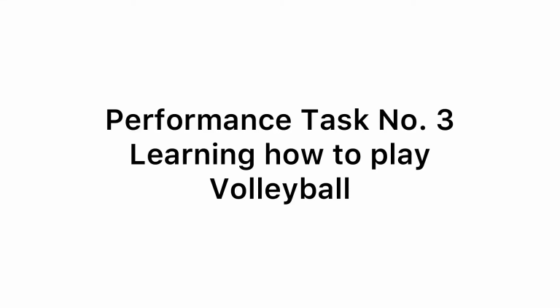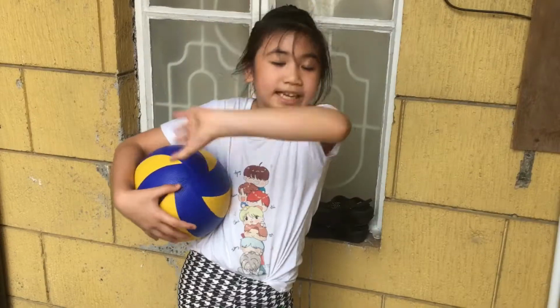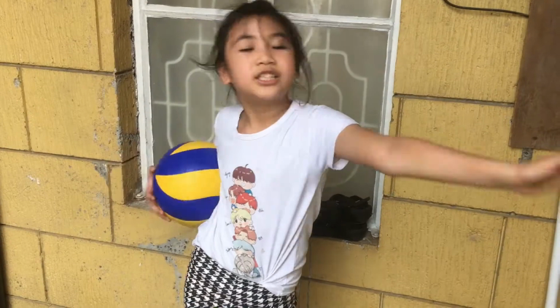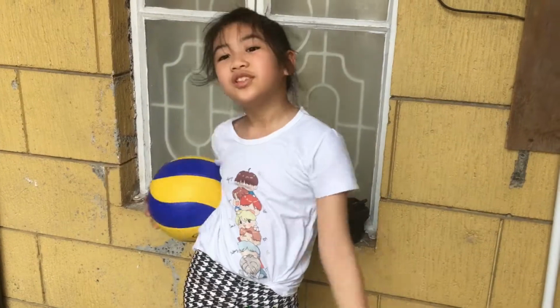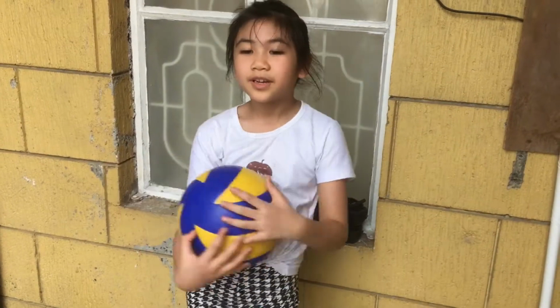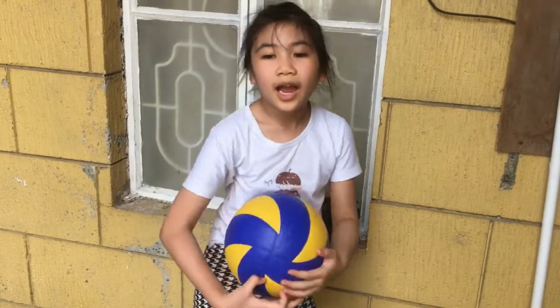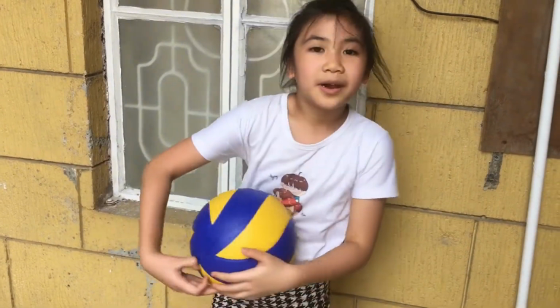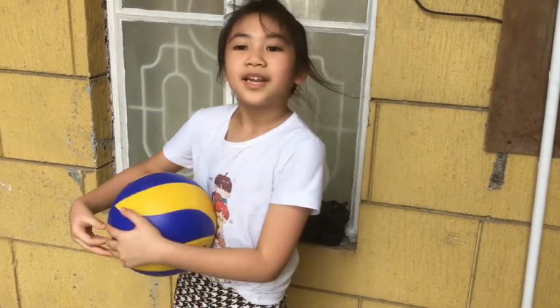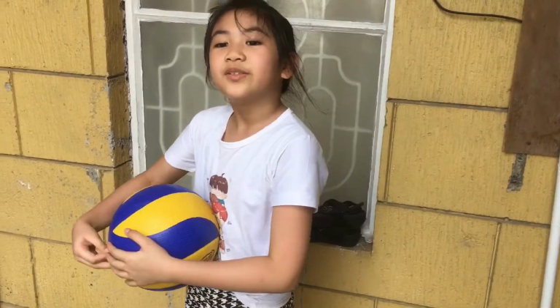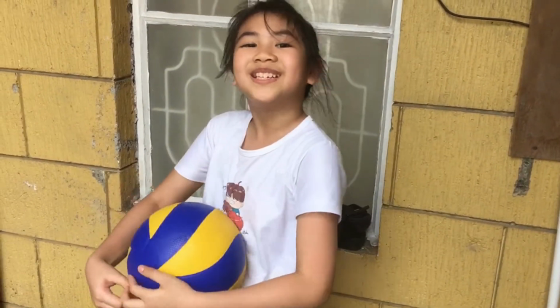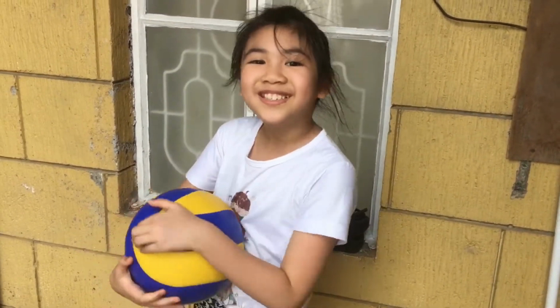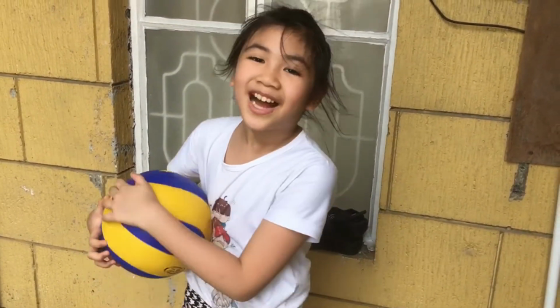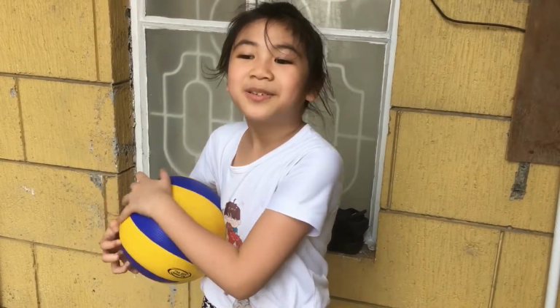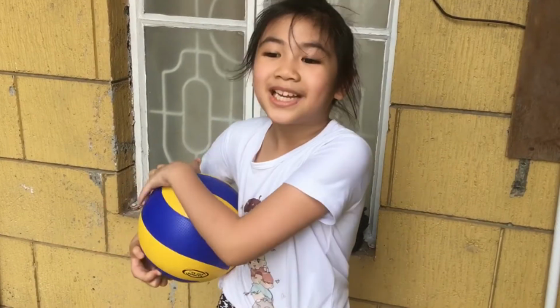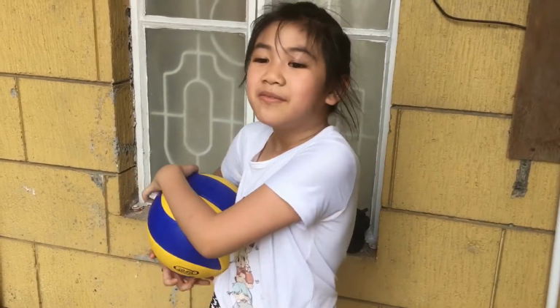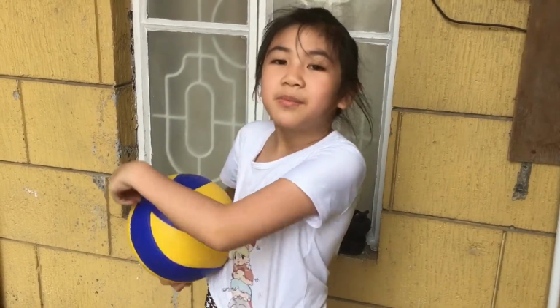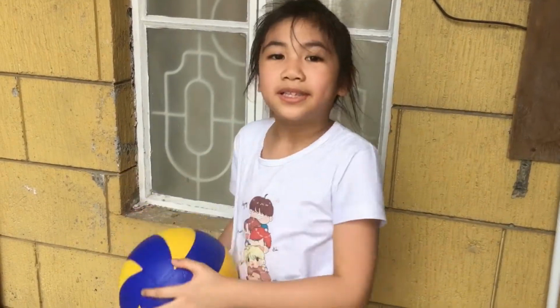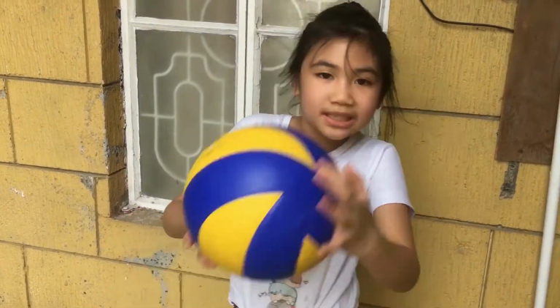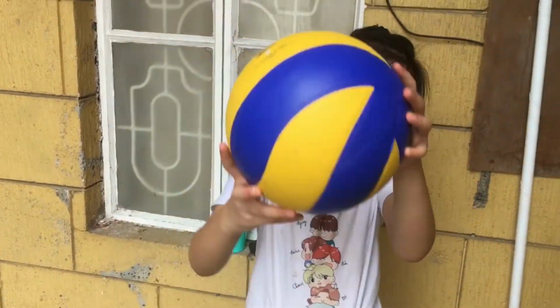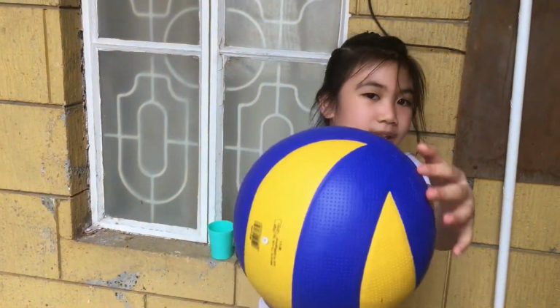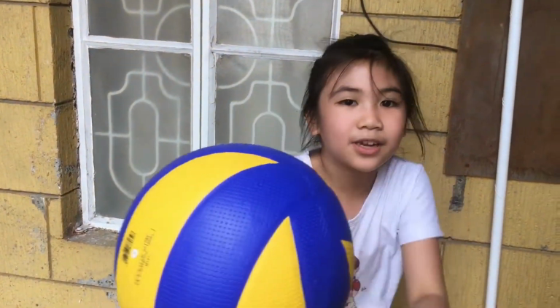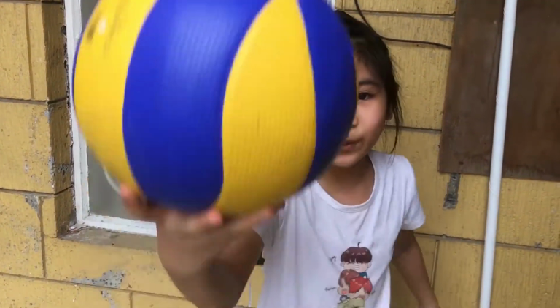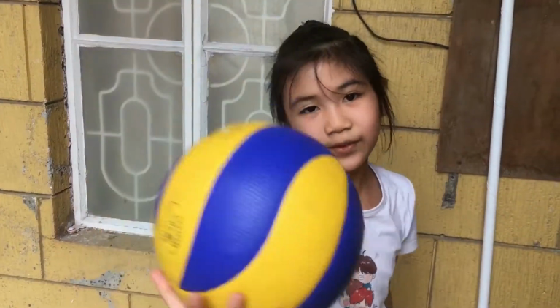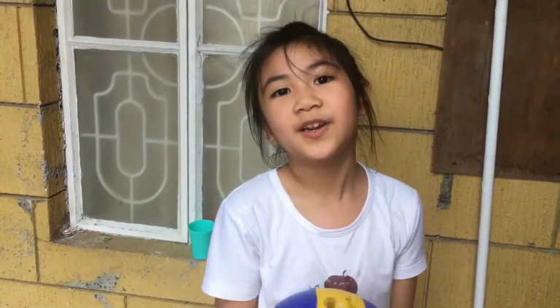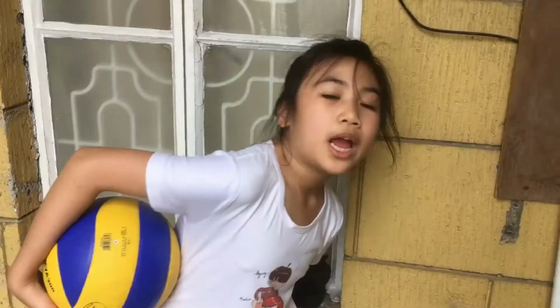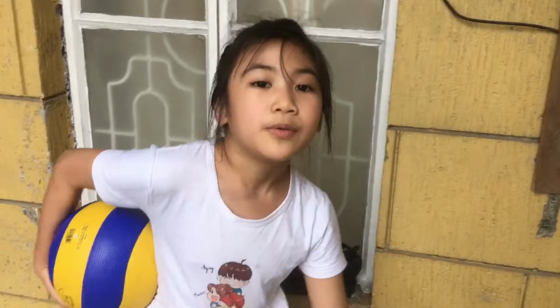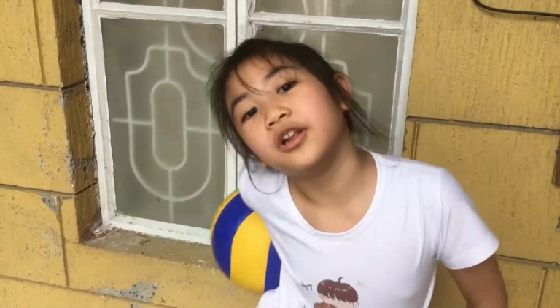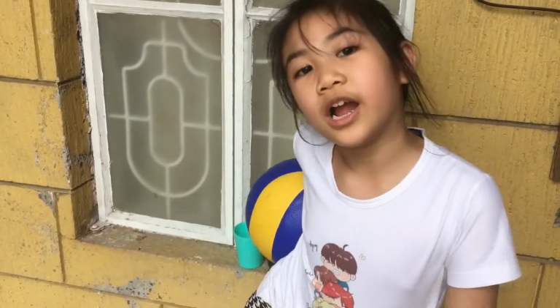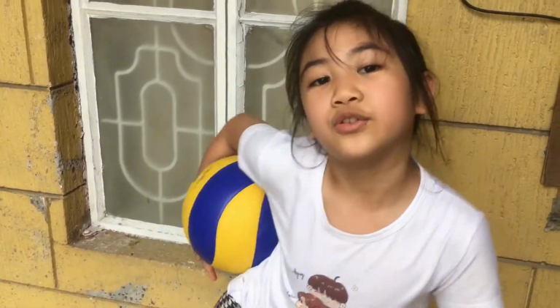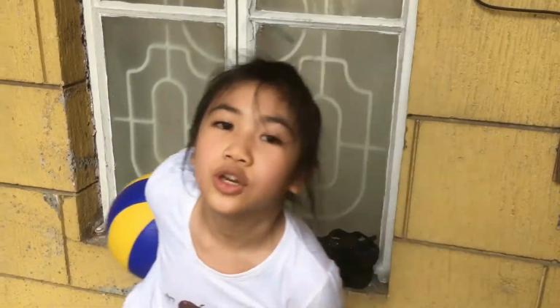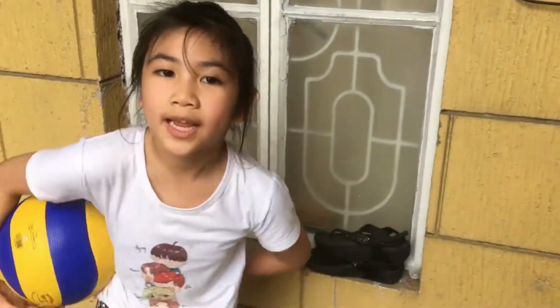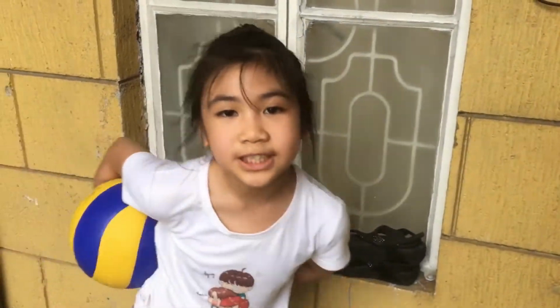Hi guys! Today I'm going to teach you how to play volleyball. This is the ball that we use in volleyball. I'm going to learn how to serve and receive.